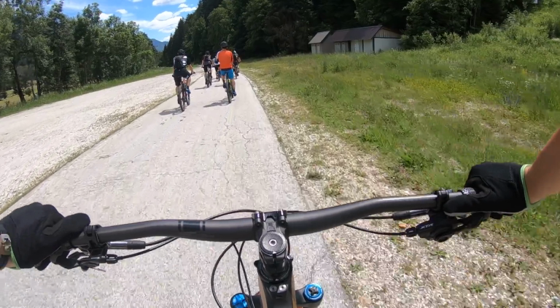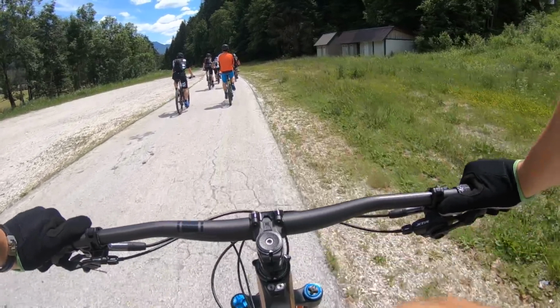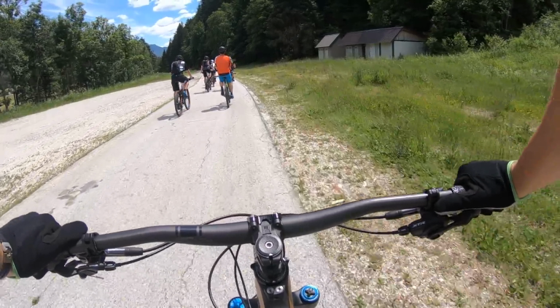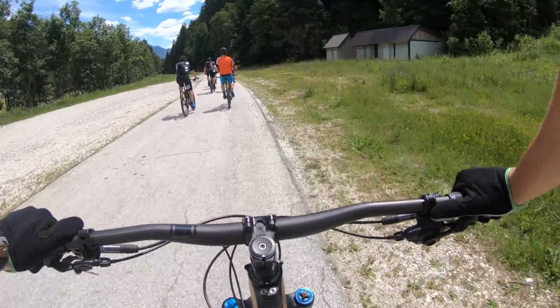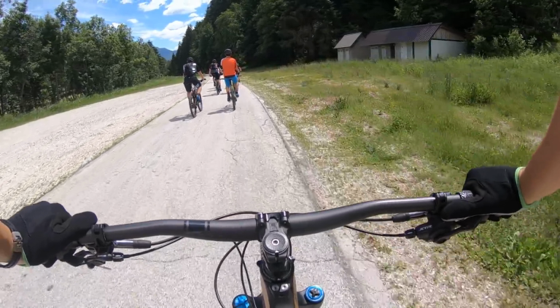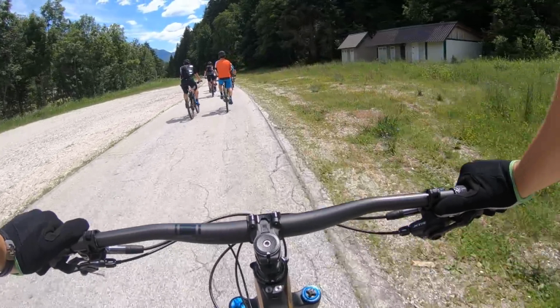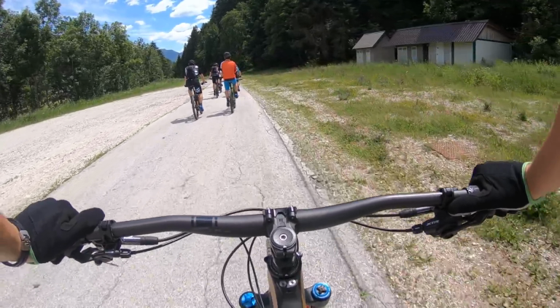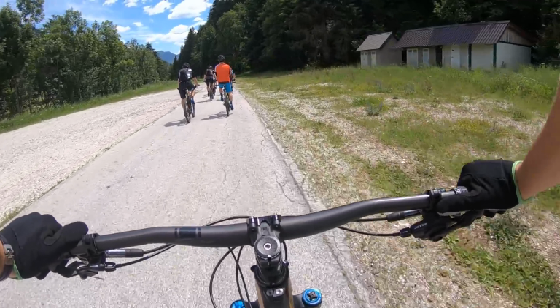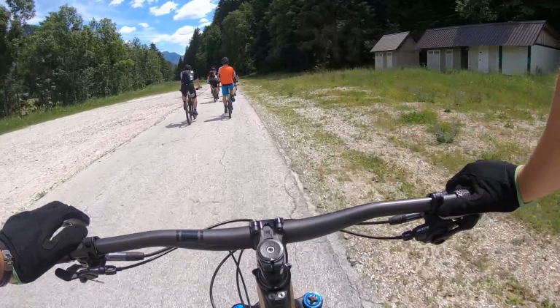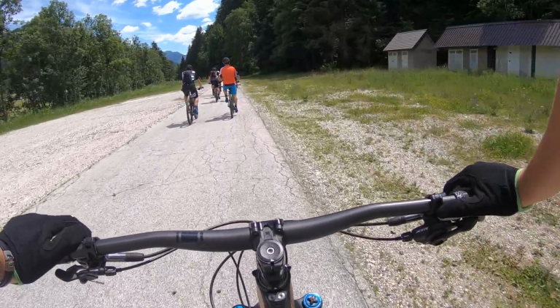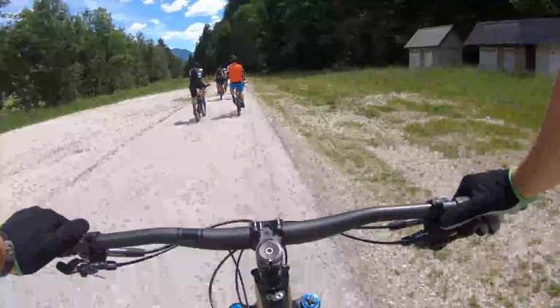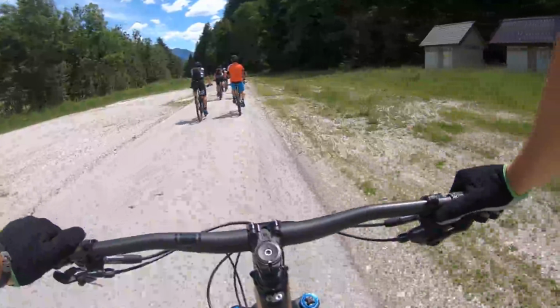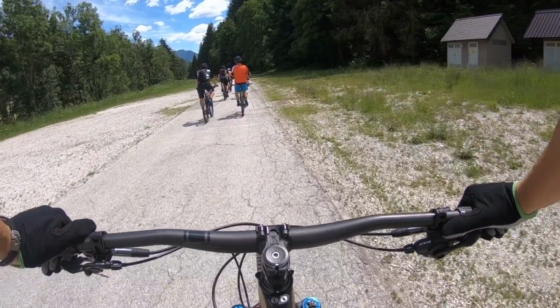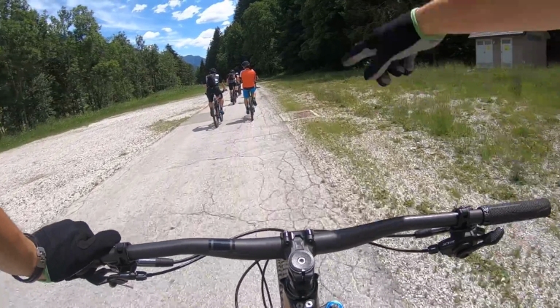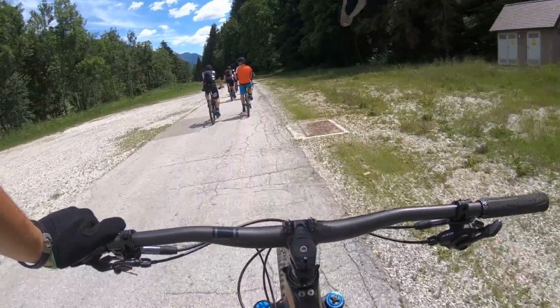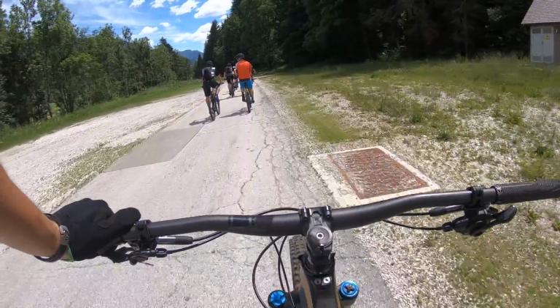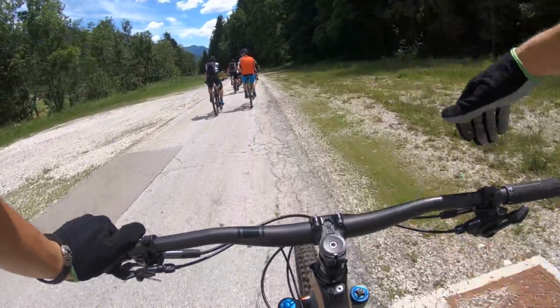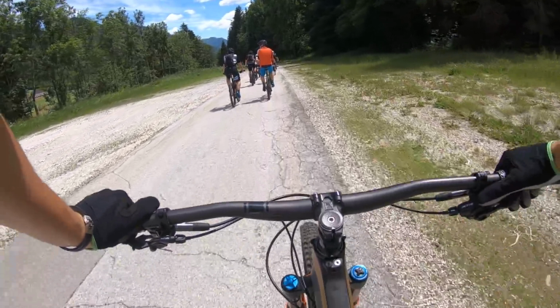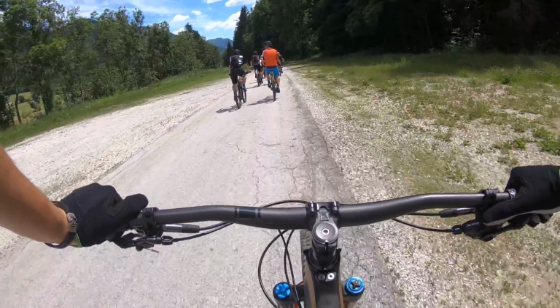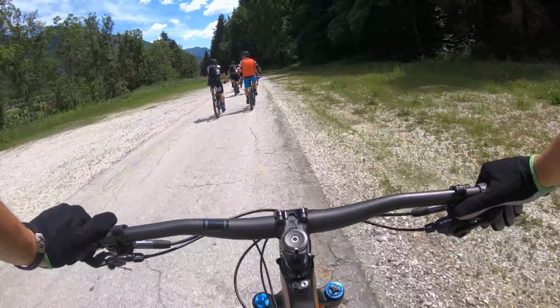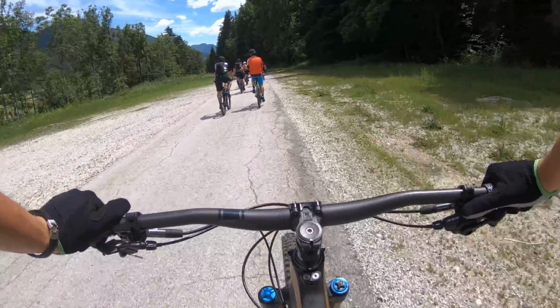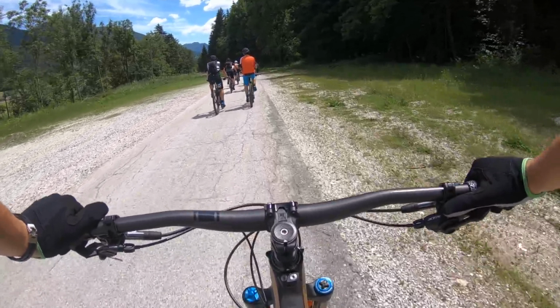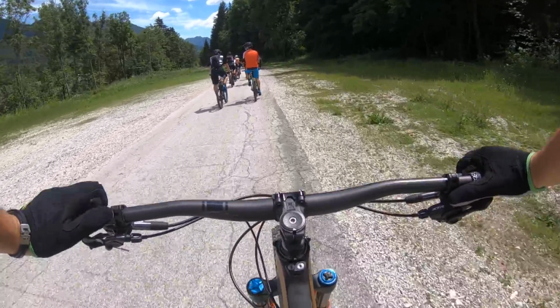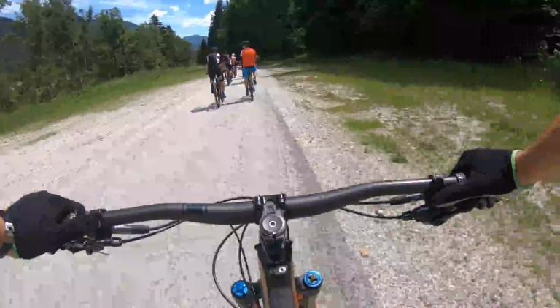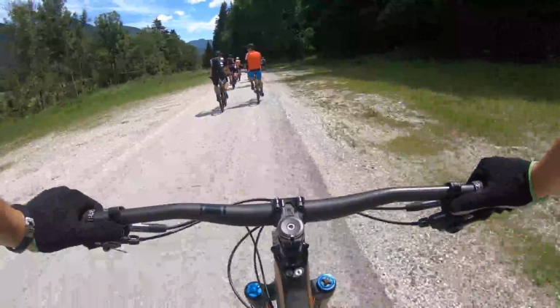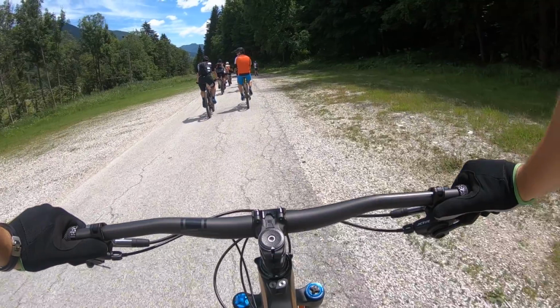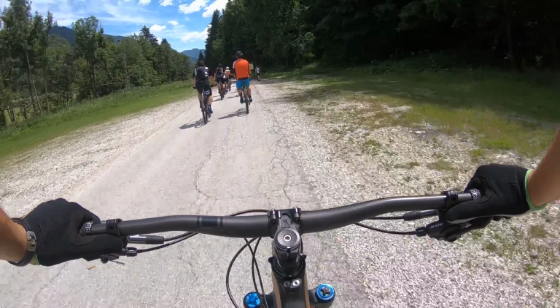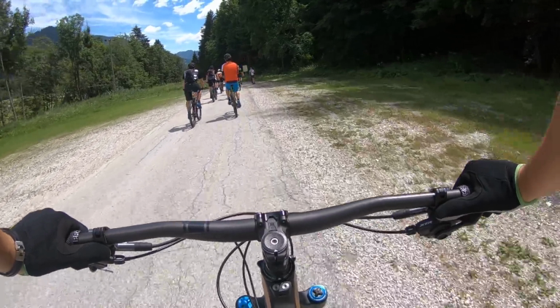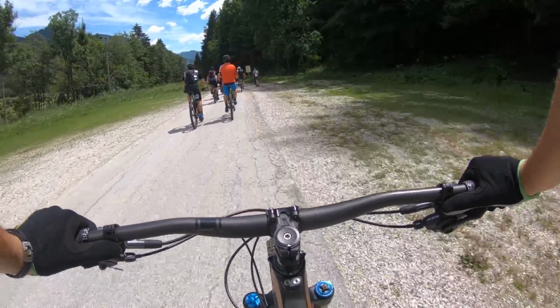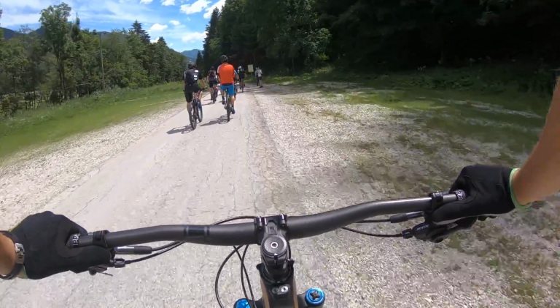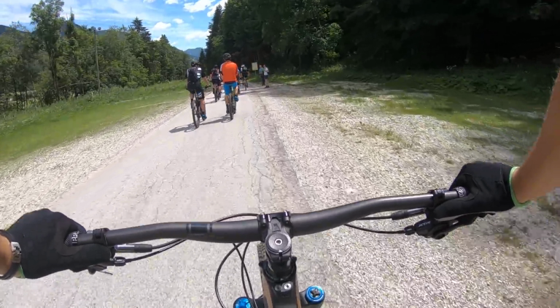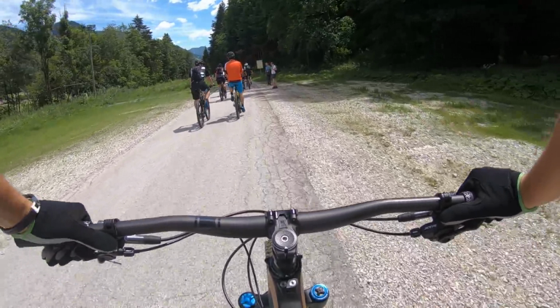Regards from Kranjska Gora in Slovenia — we were to Italy today, we were to Austria because it's all here, the borders. More info about XTR itself very soon.